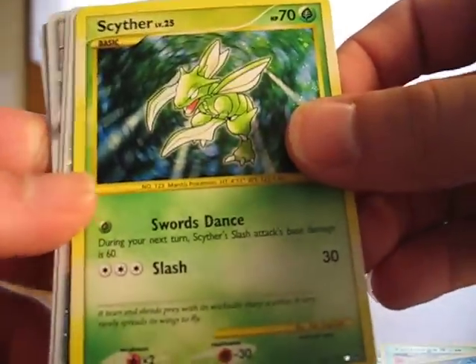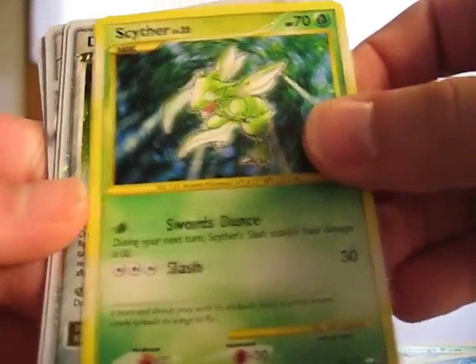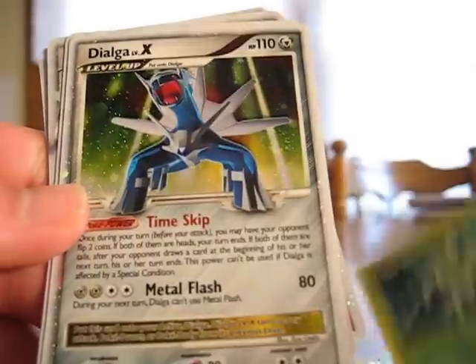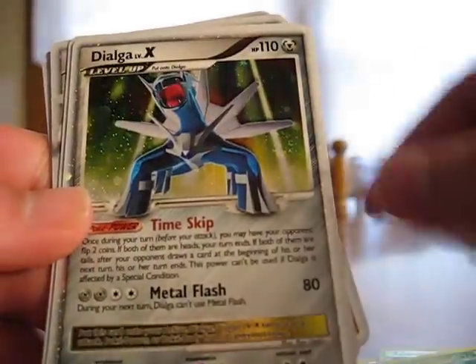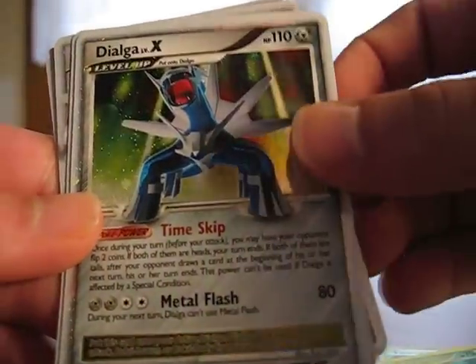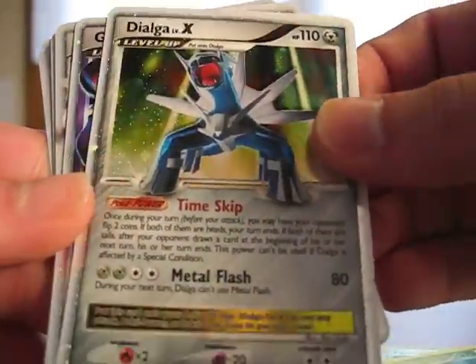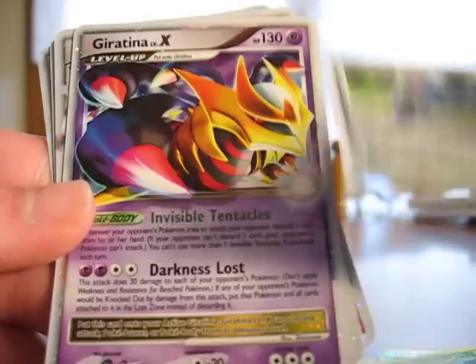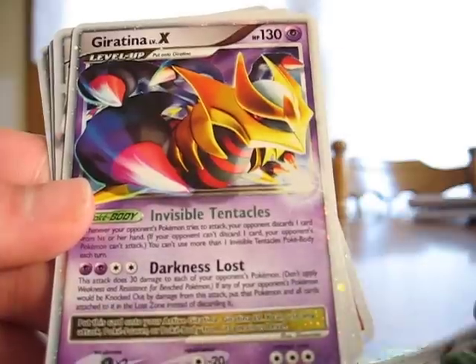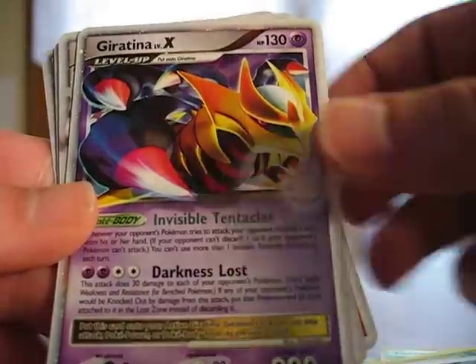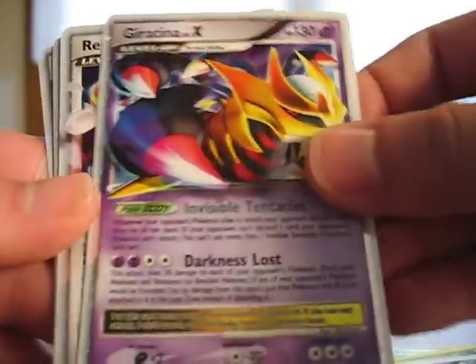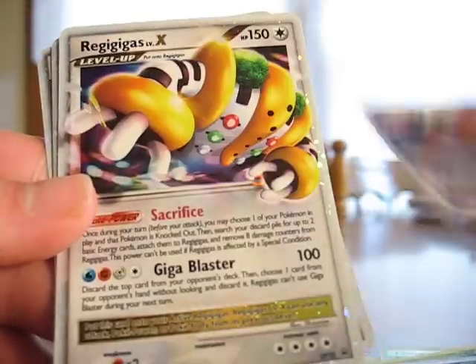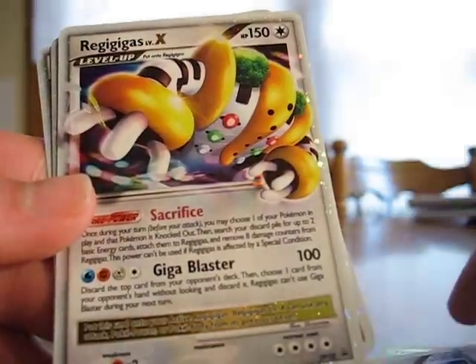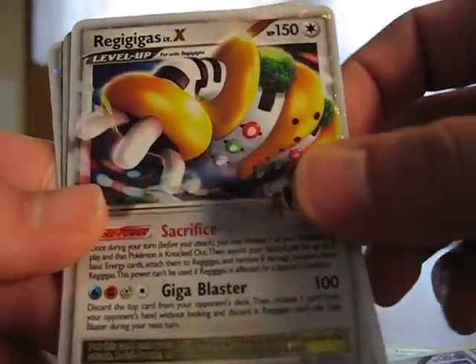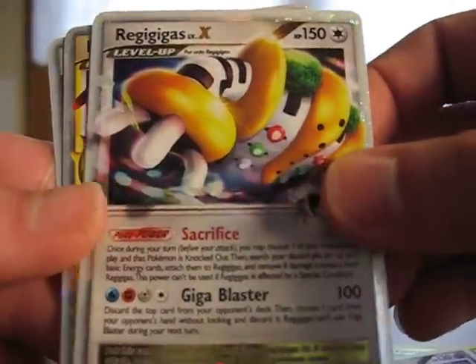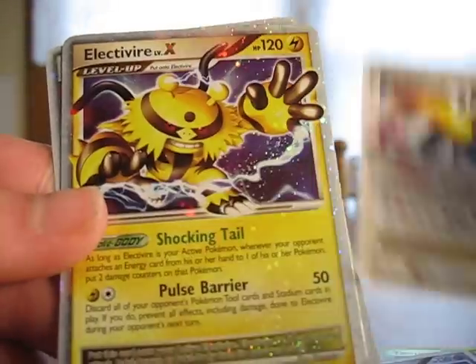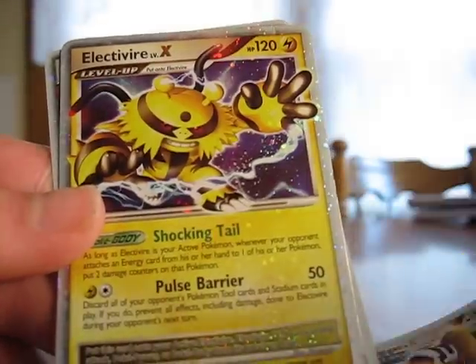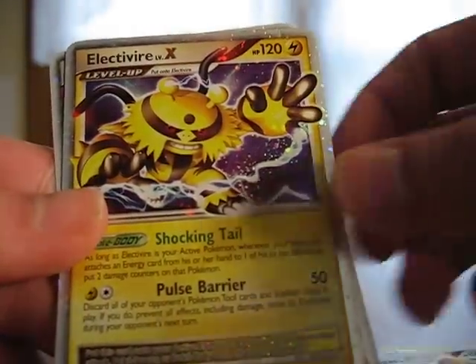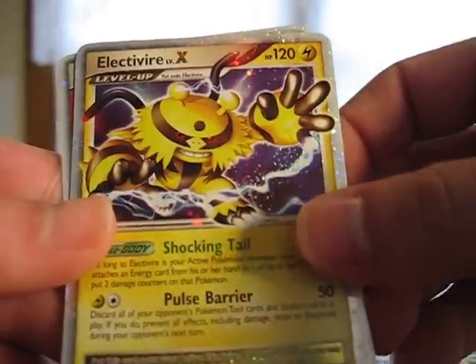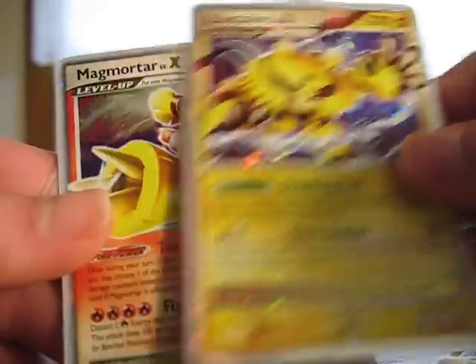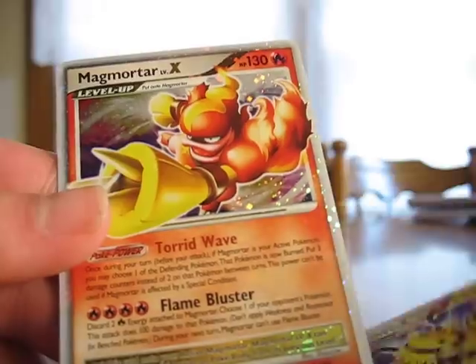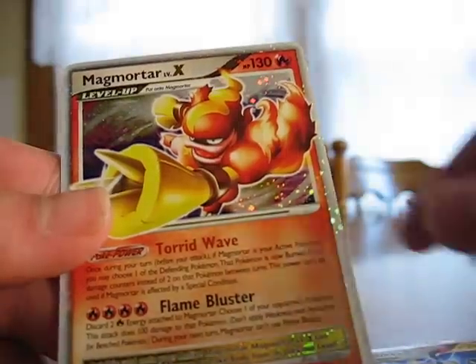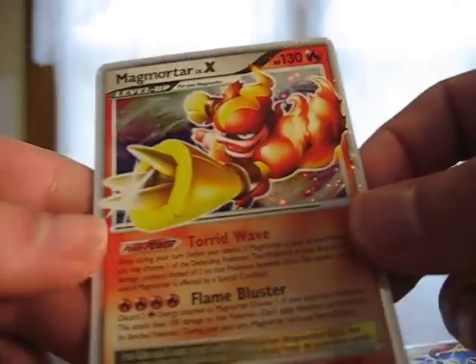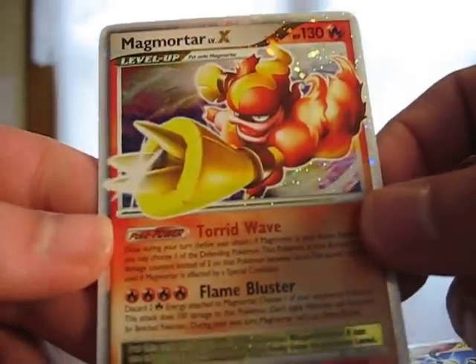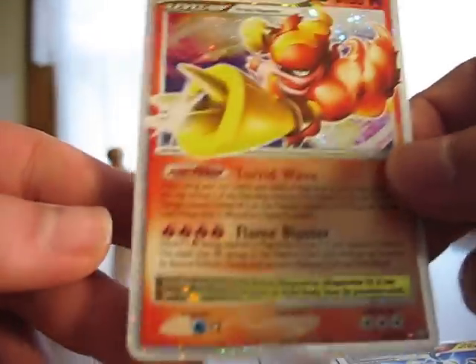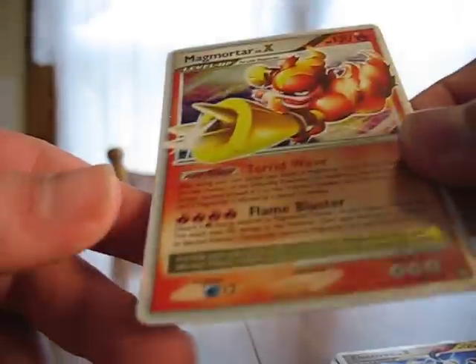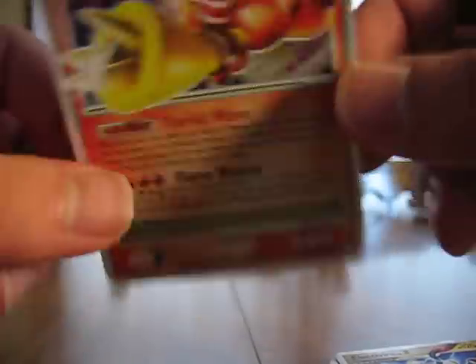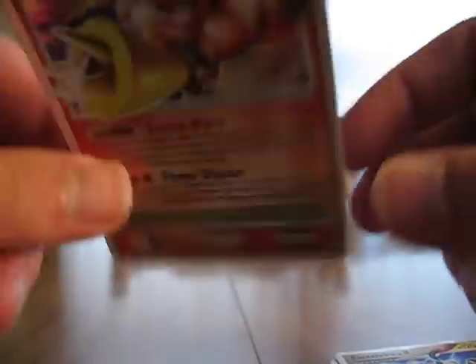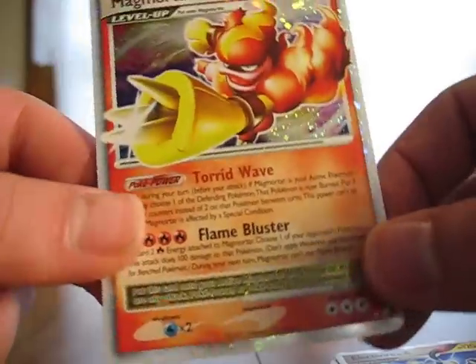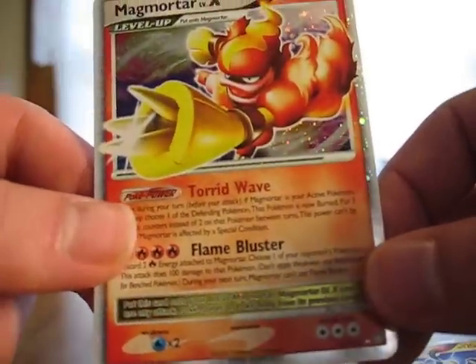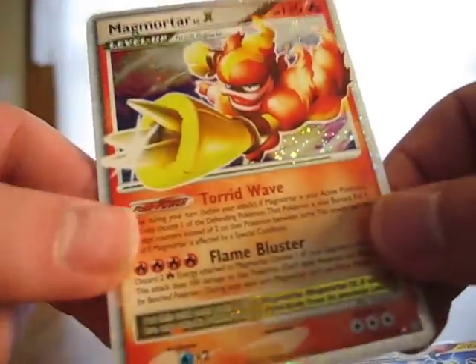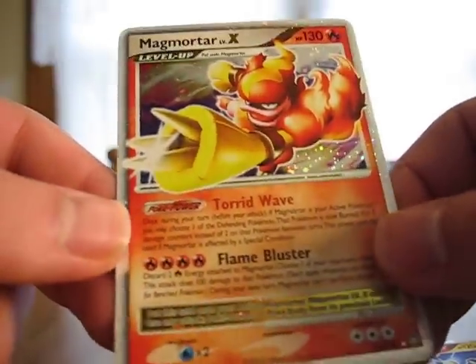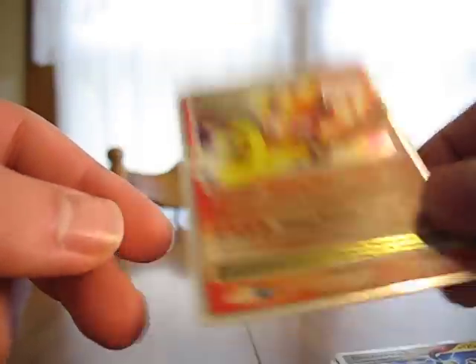Thanks a lot. Dialga, Giratina, Regigigas, Electivire, and a Magmortar. Wow. Thanks a lot. These cards are in really good shape. Thanks a lot, JCNS731.